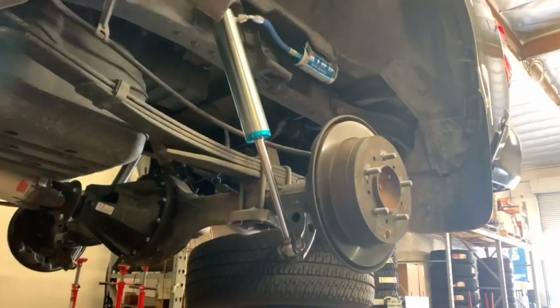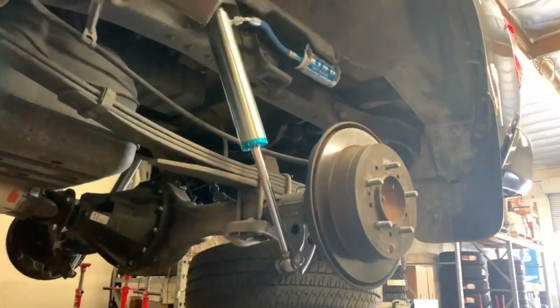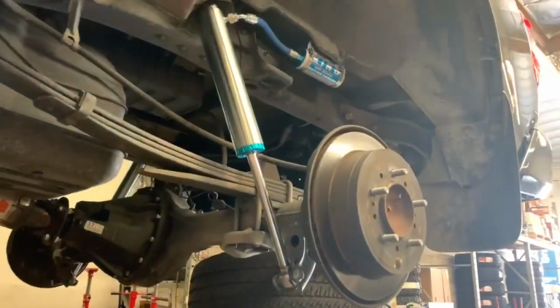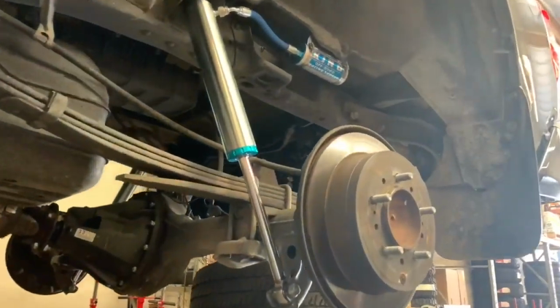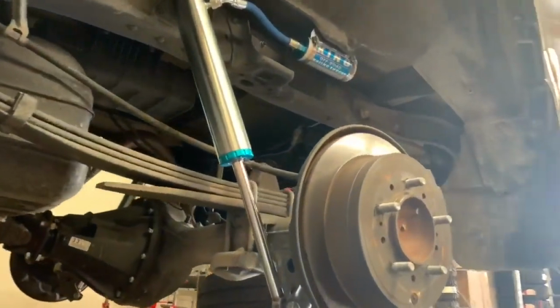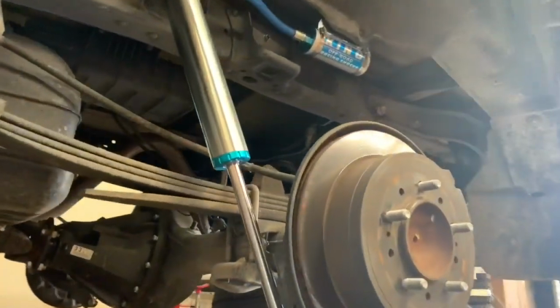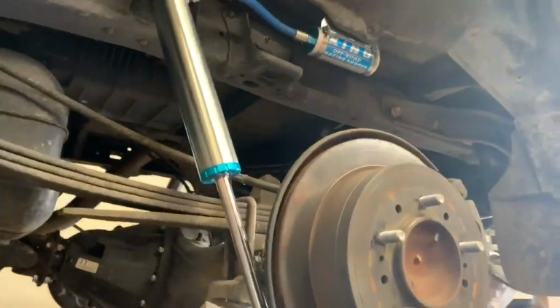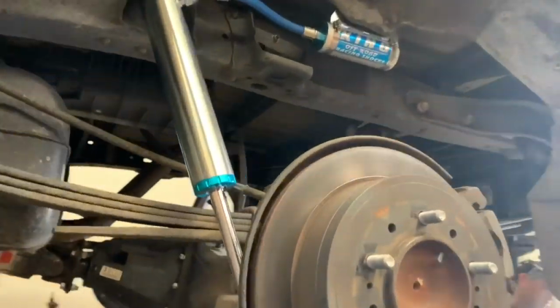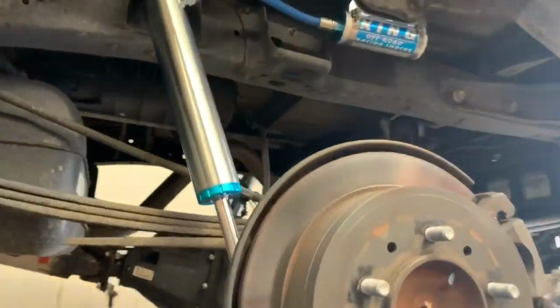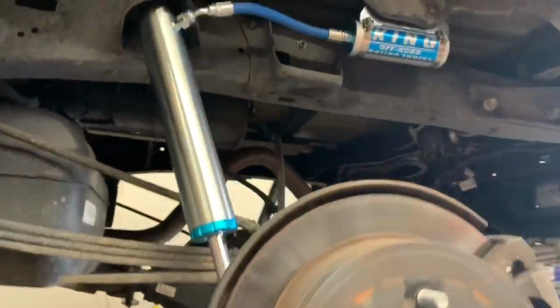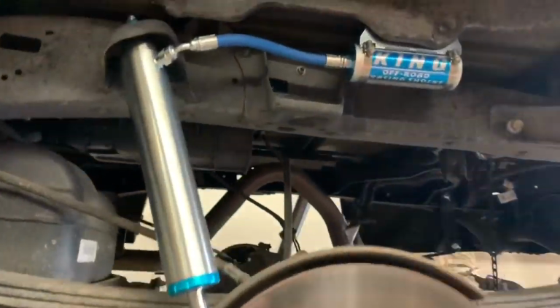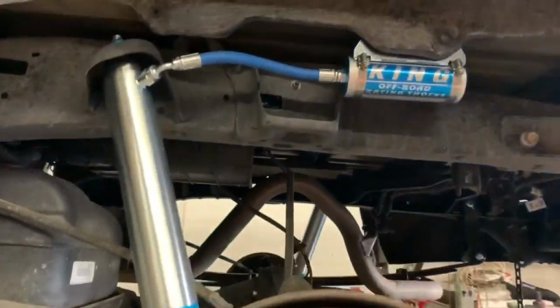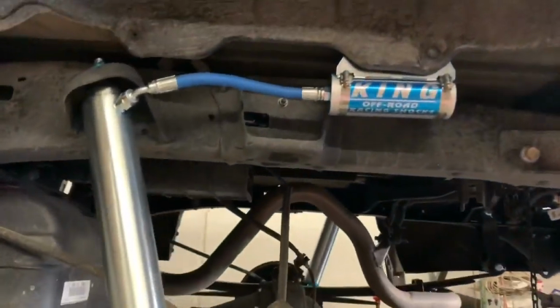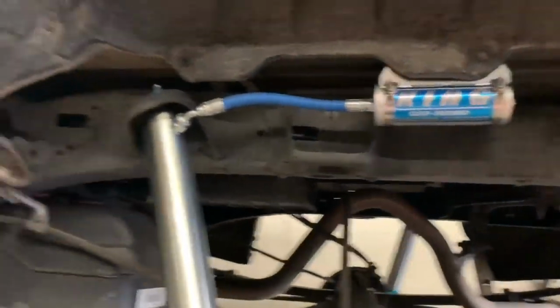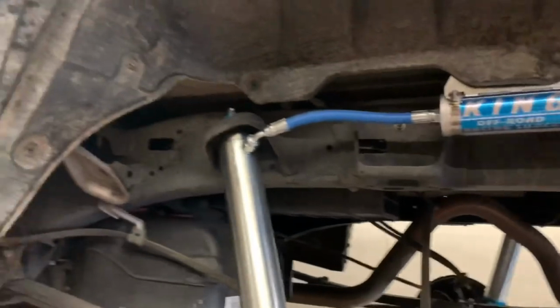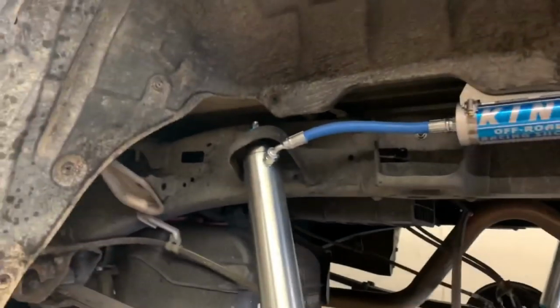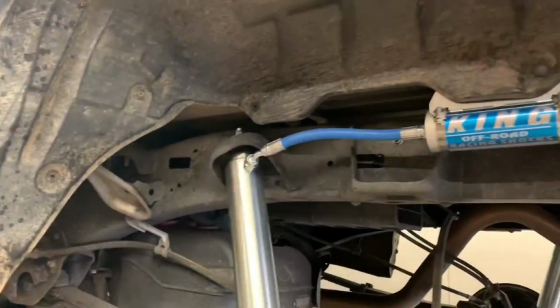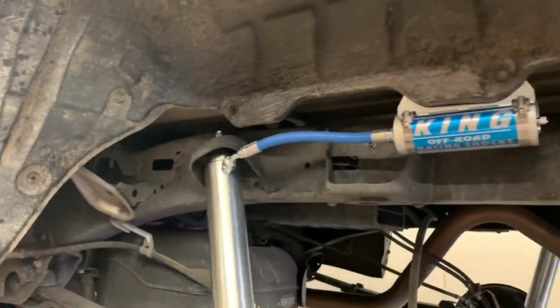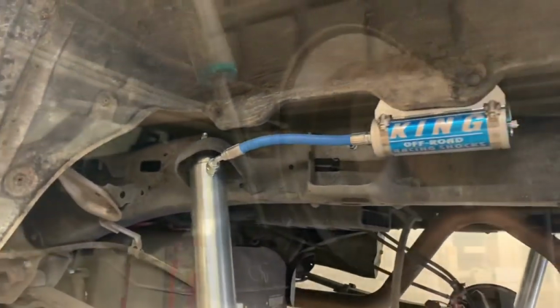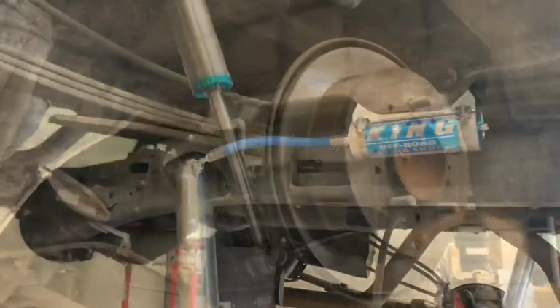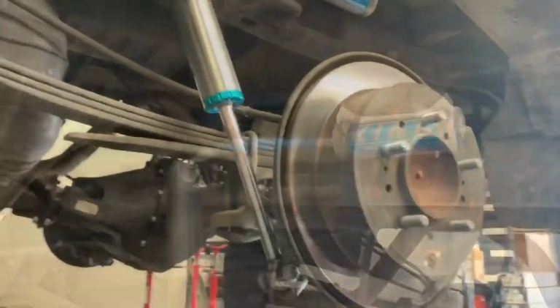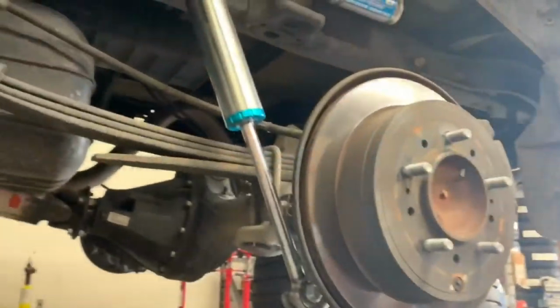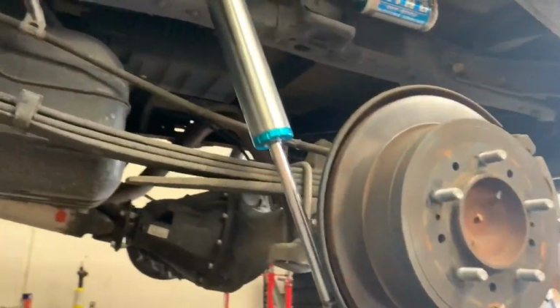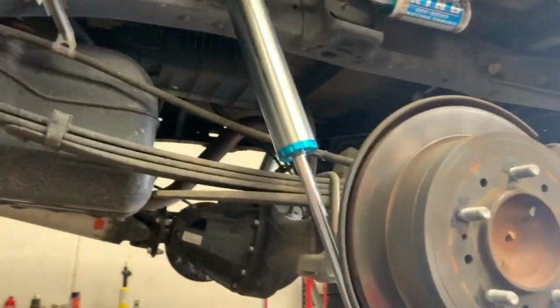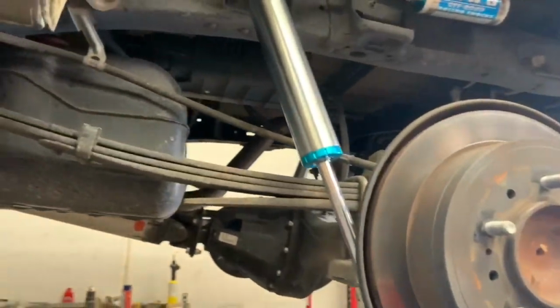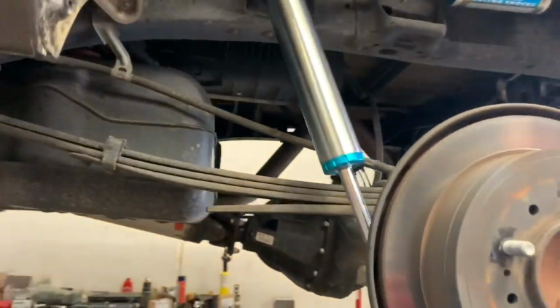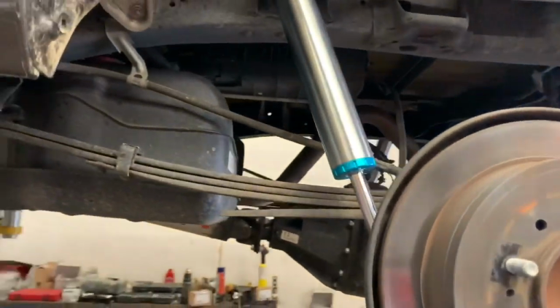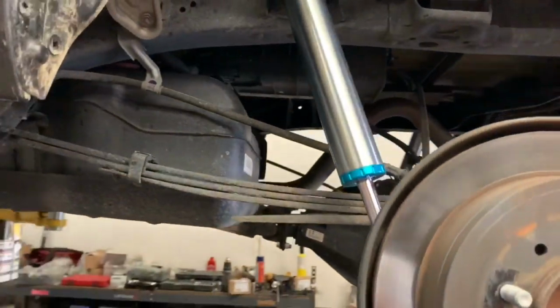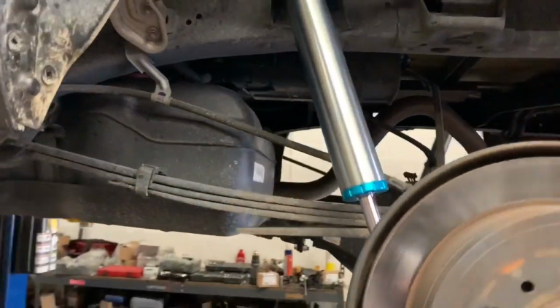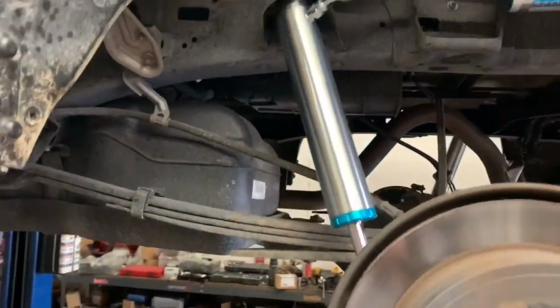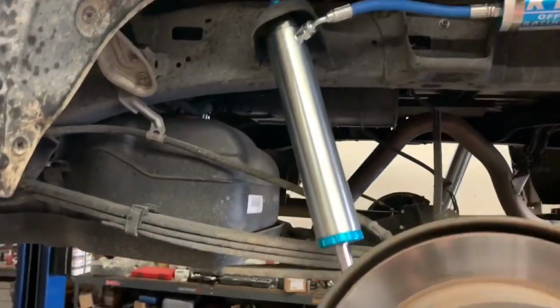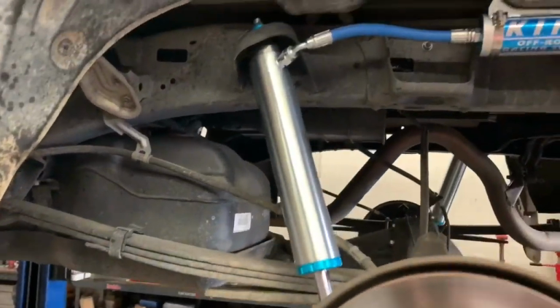The King's 2.5 remote reservoir front and rear shocks are installed. Icon tubular uniball upper control arms are installed as well, along with the two-inch rear lift shackle.